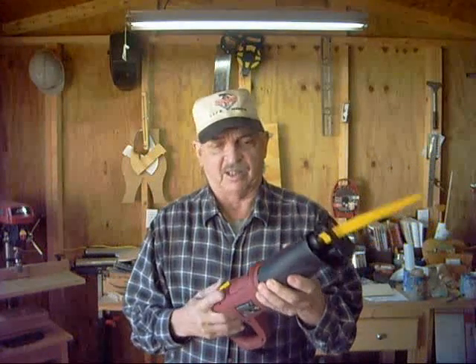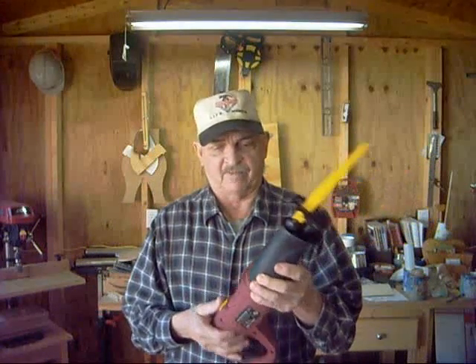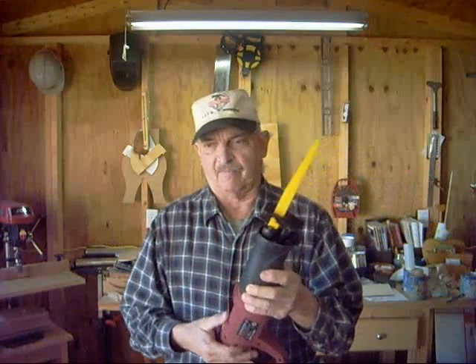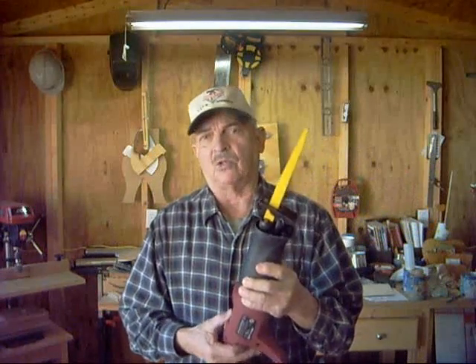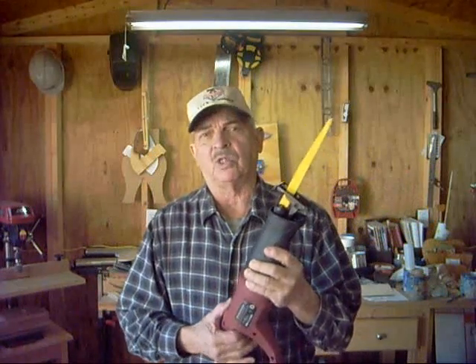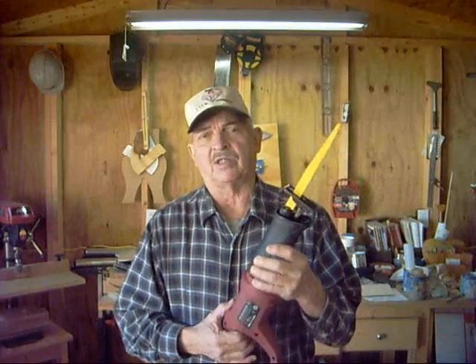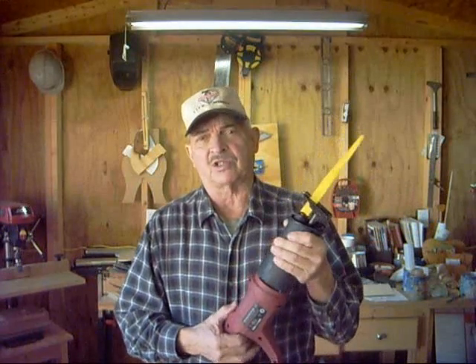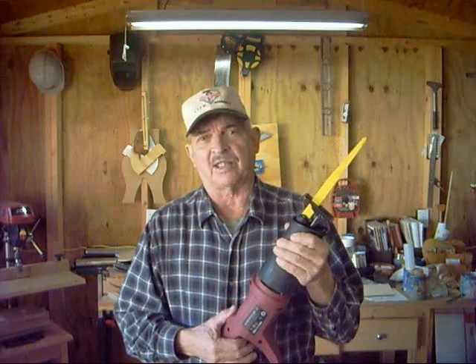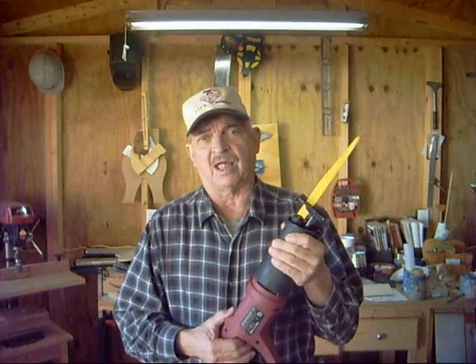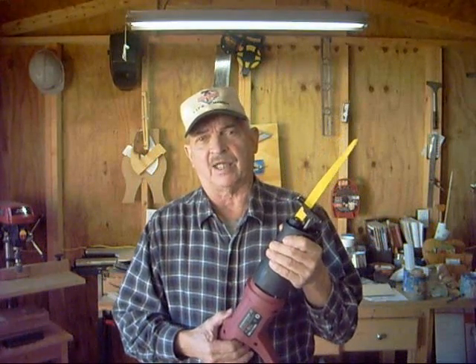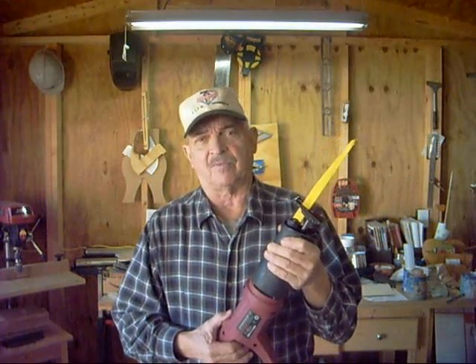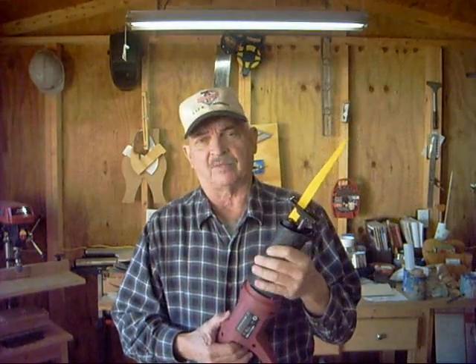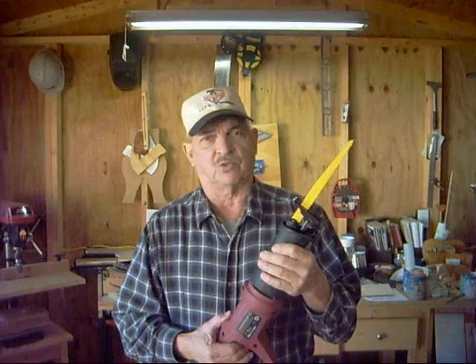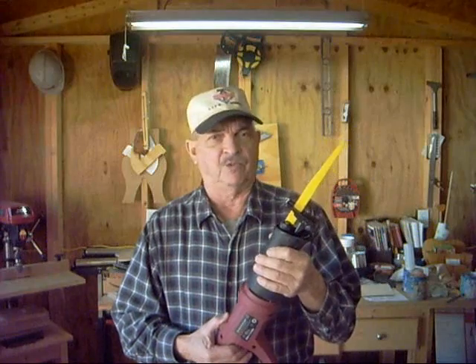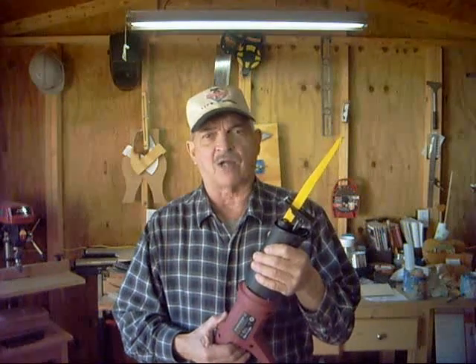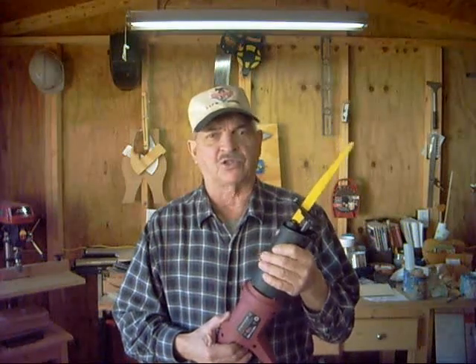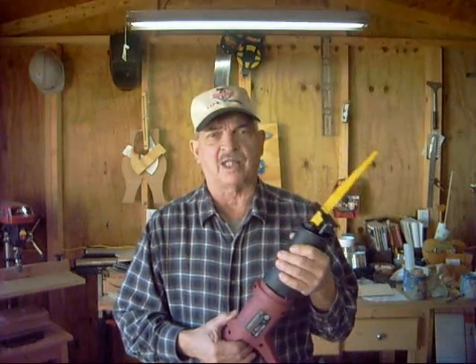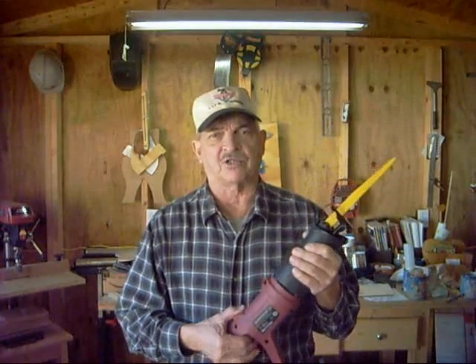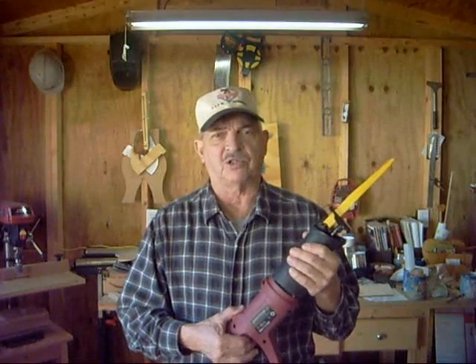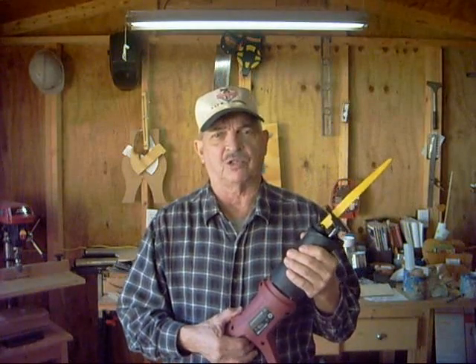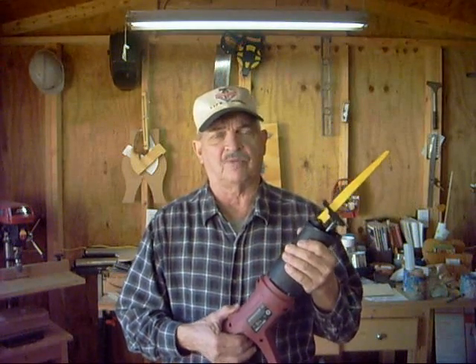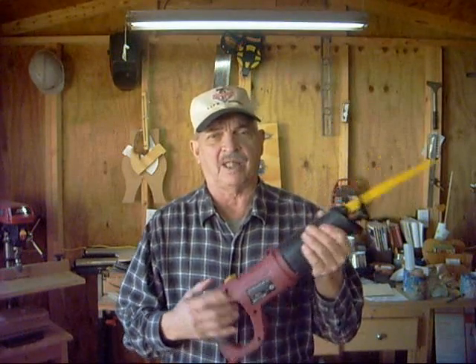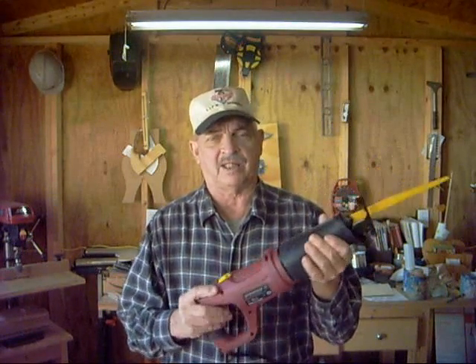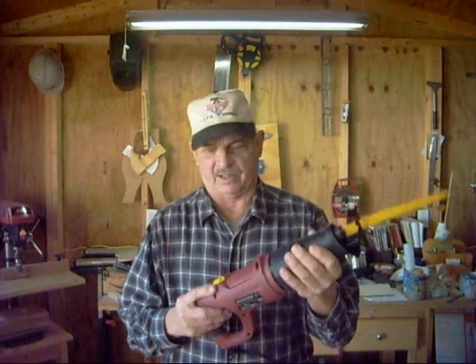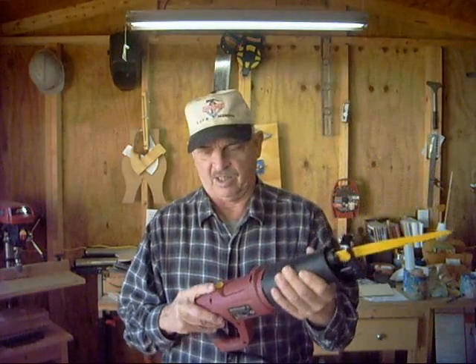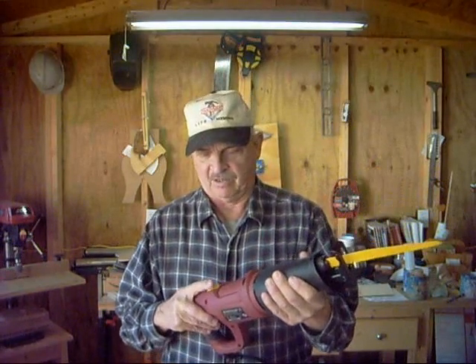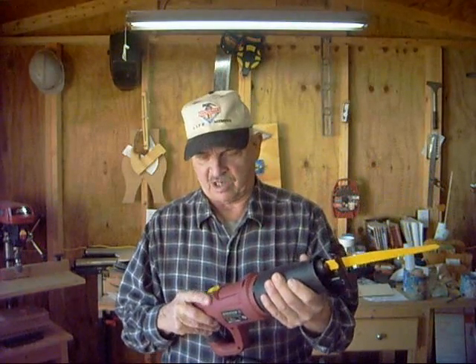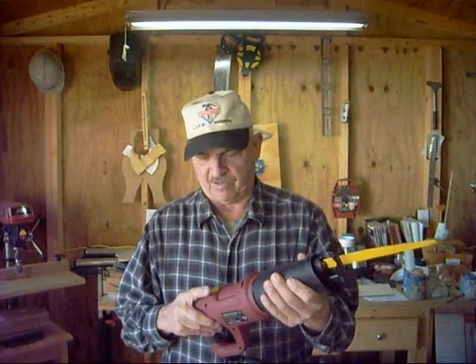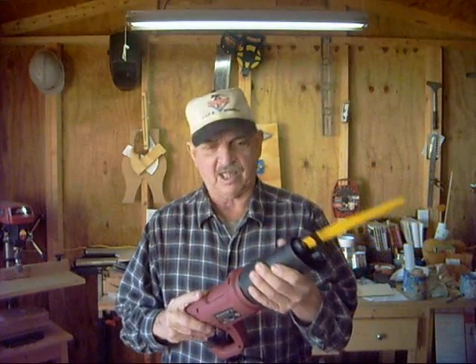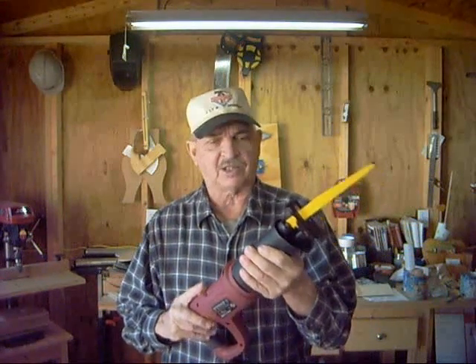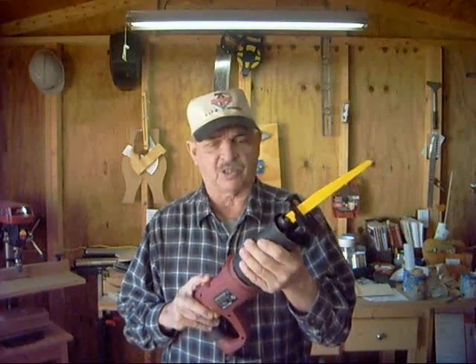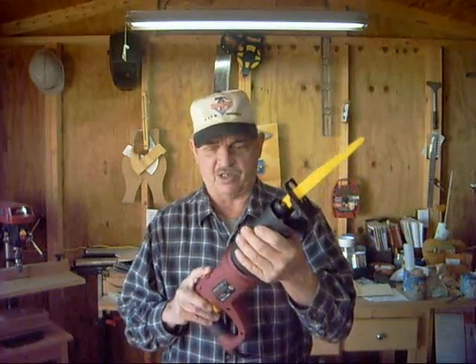But my old one just kind of died out on me. The wires inside and the switches were going bad, so I got this one here.